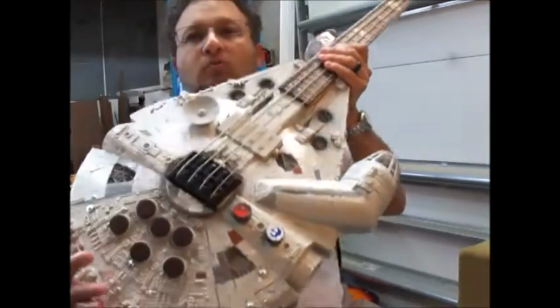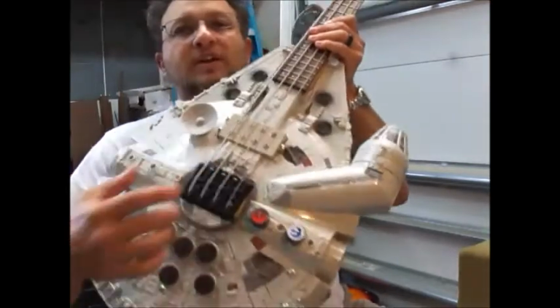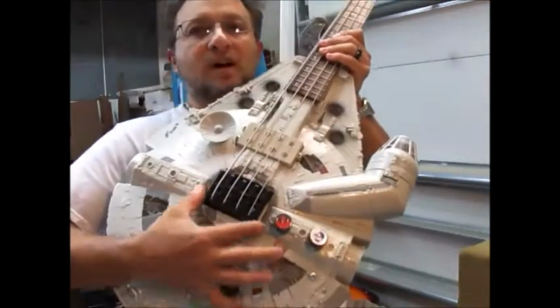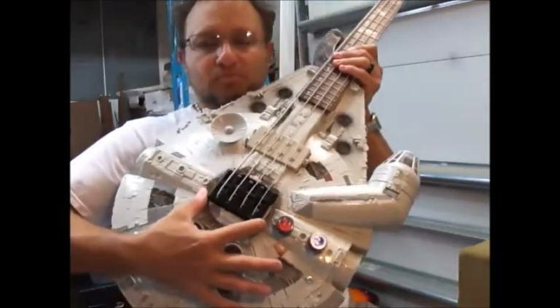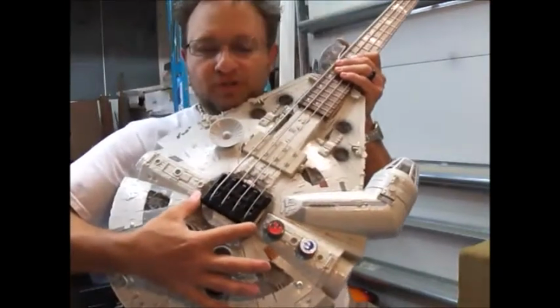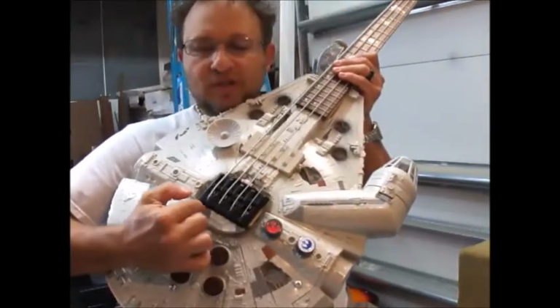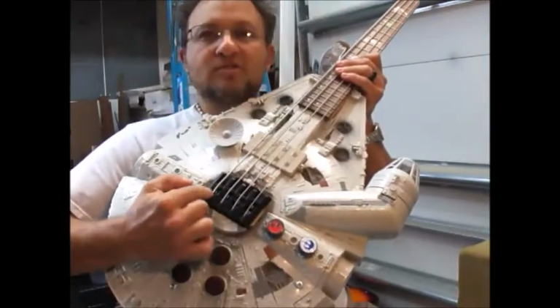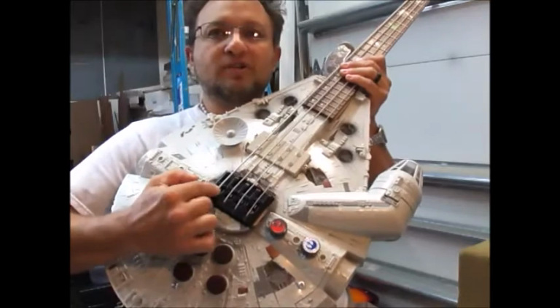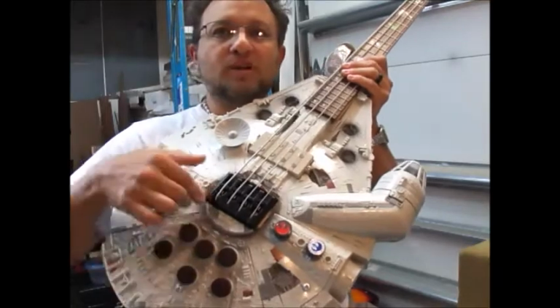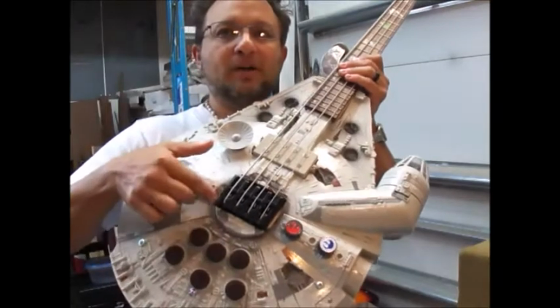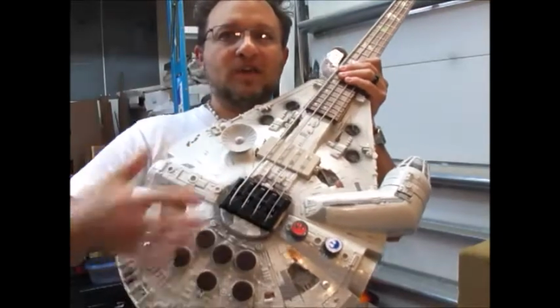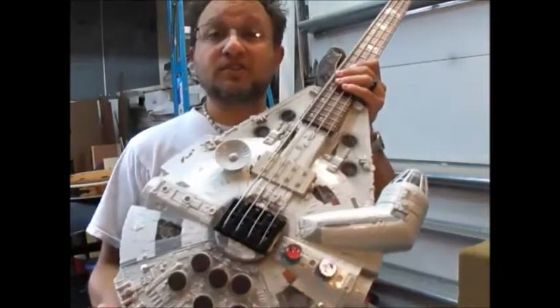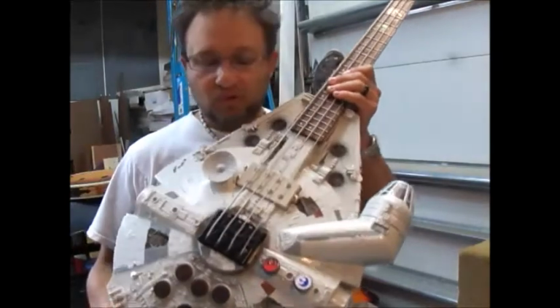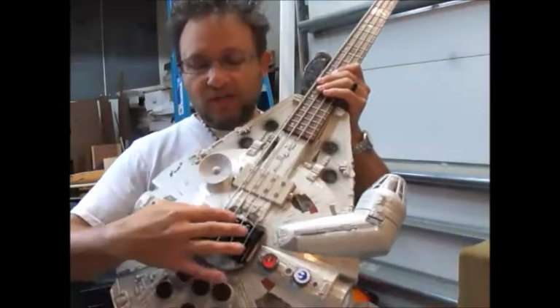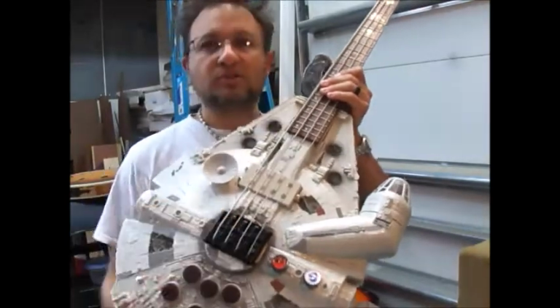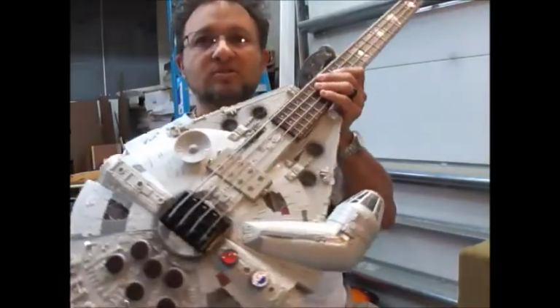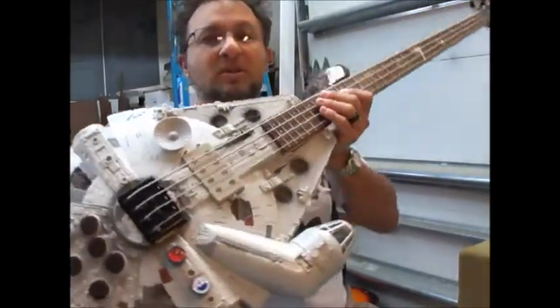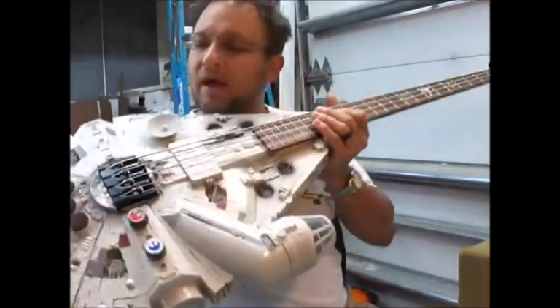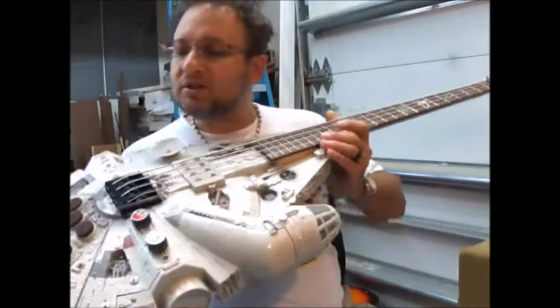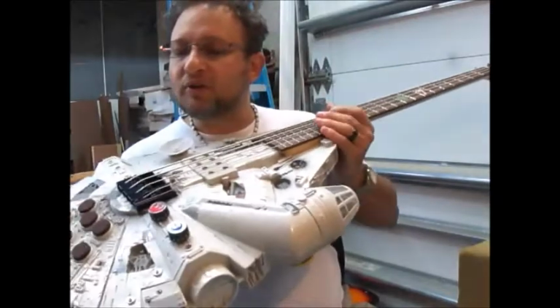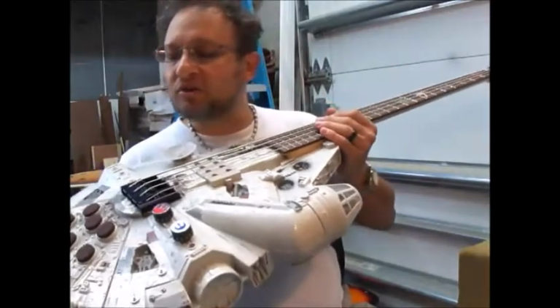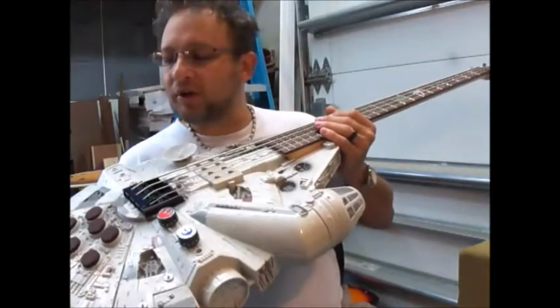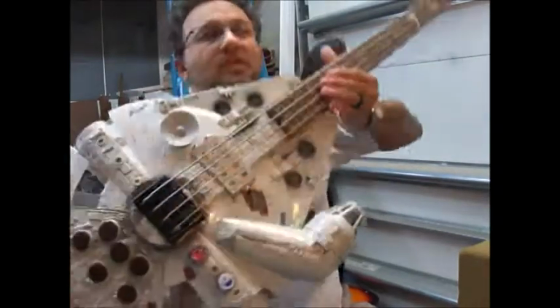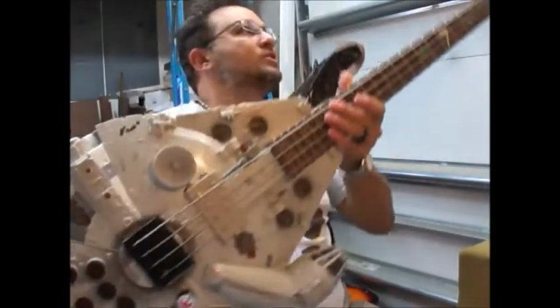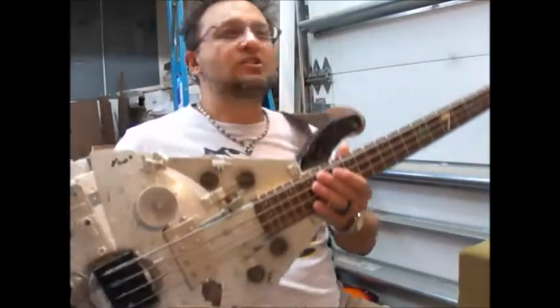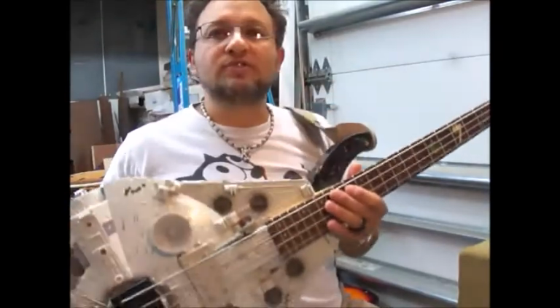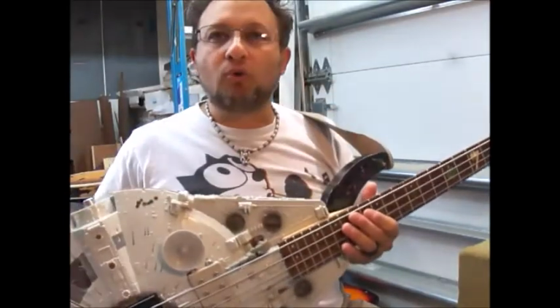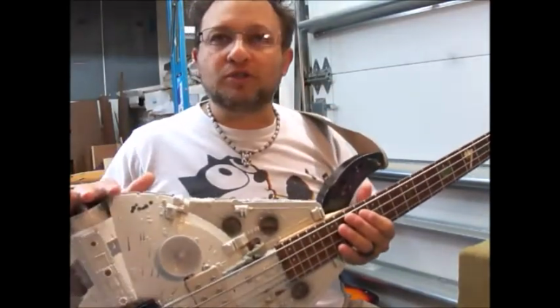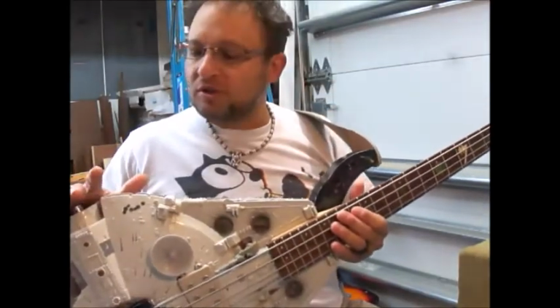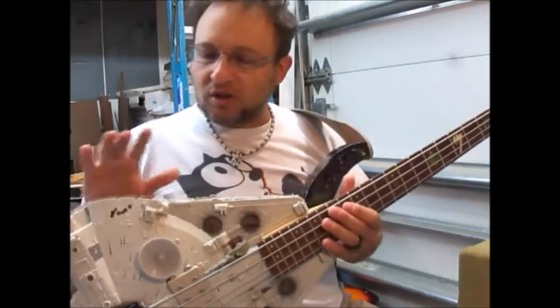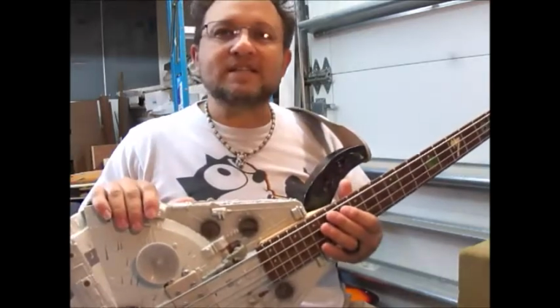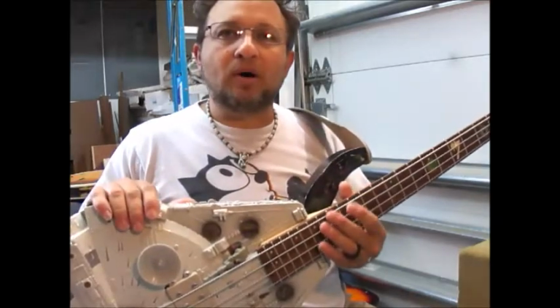Really nice high mass bridge that strings through the top right here in the slots, very simple. Nice adjustments, nice and black, very sleek looking. This is the 2004 edition light and sound model.